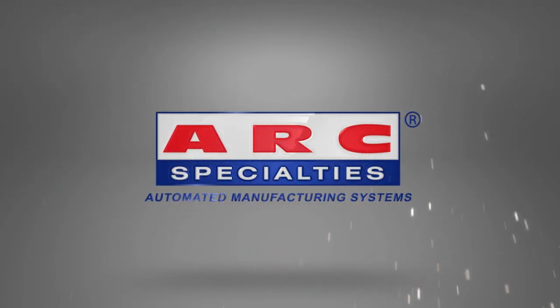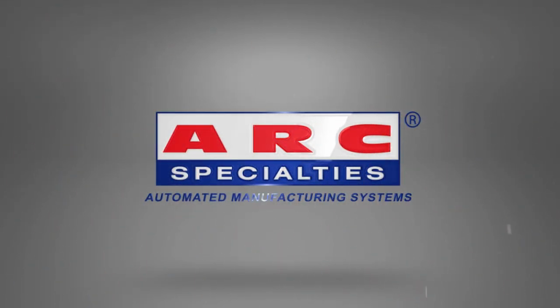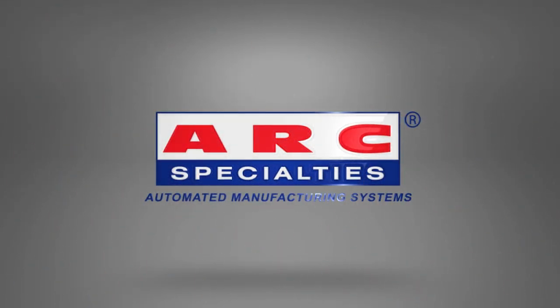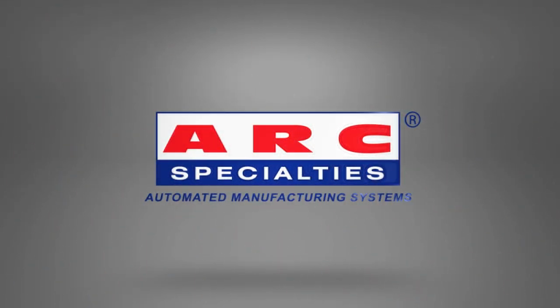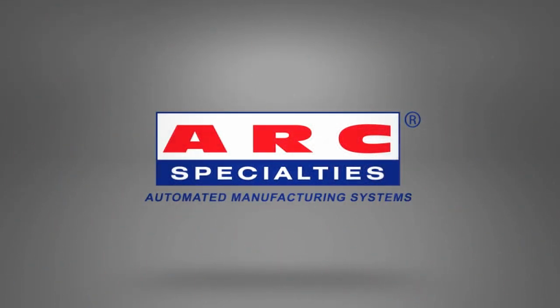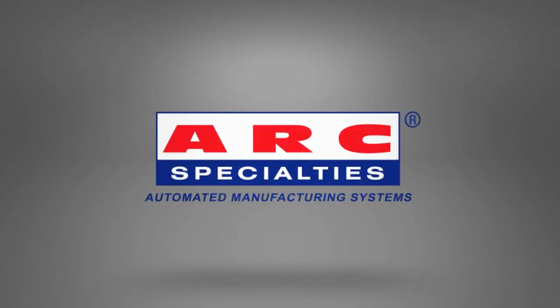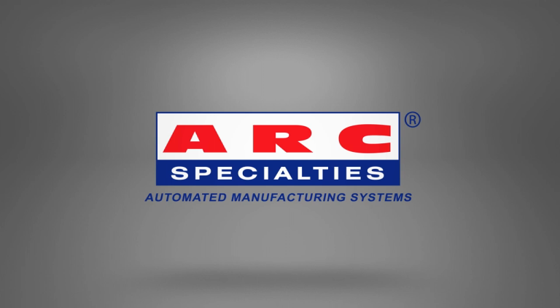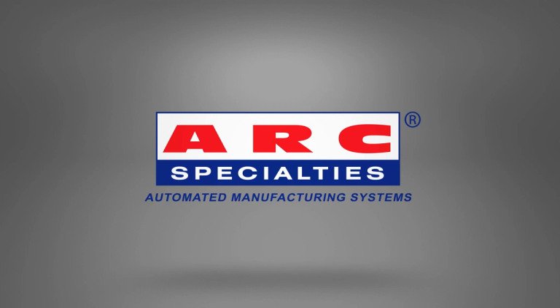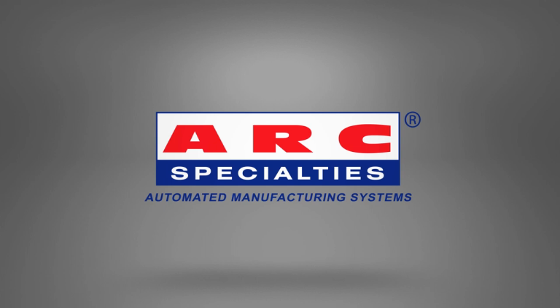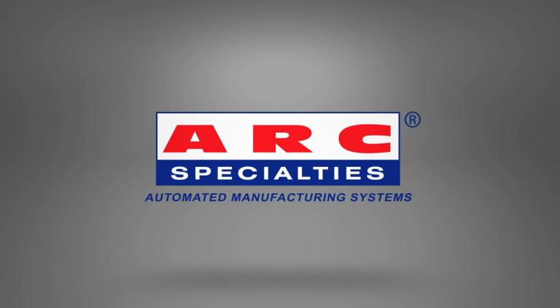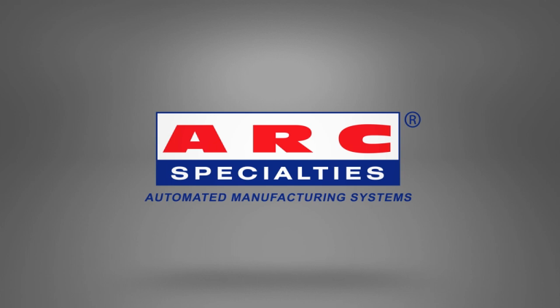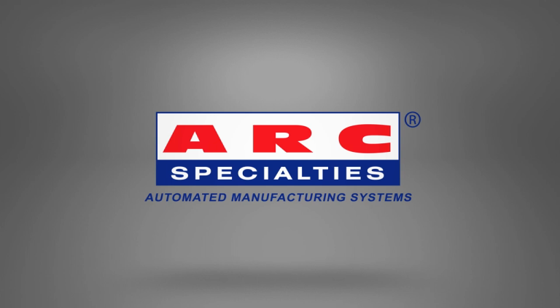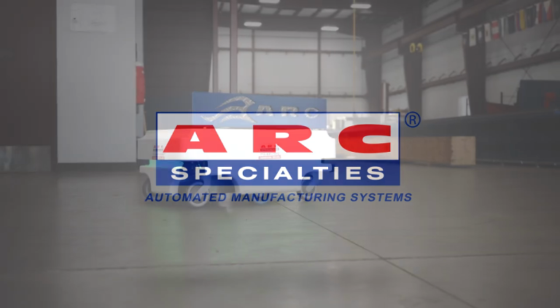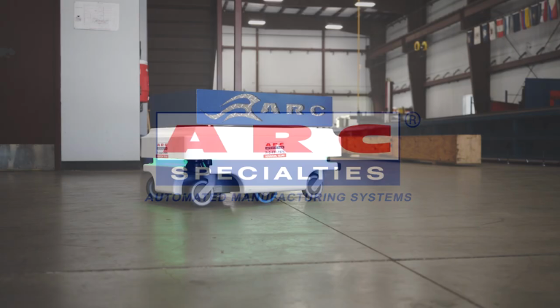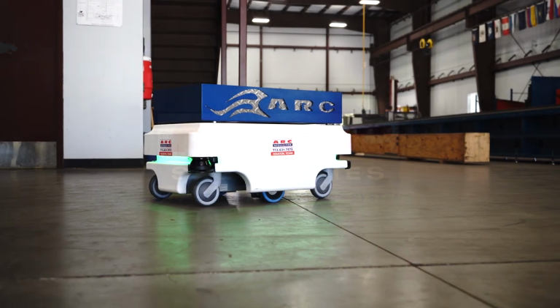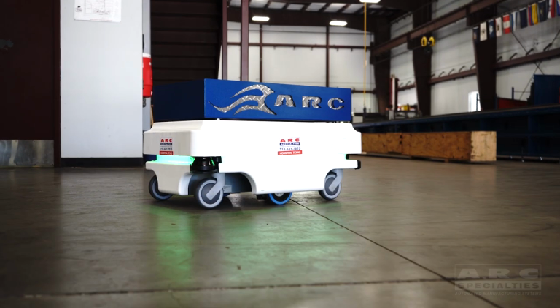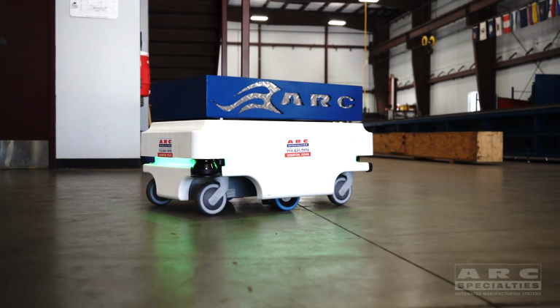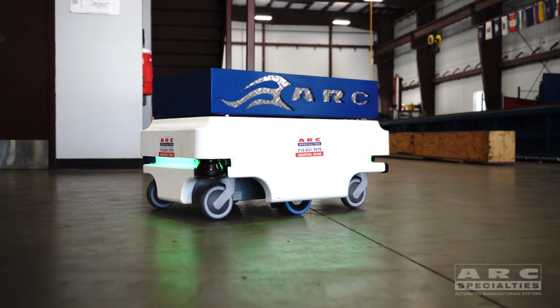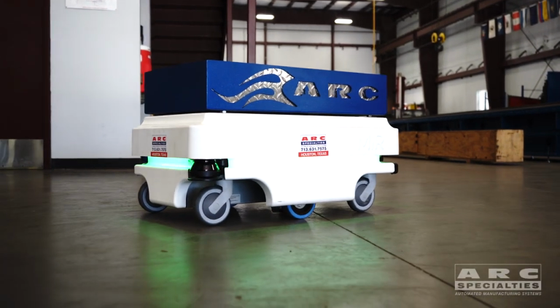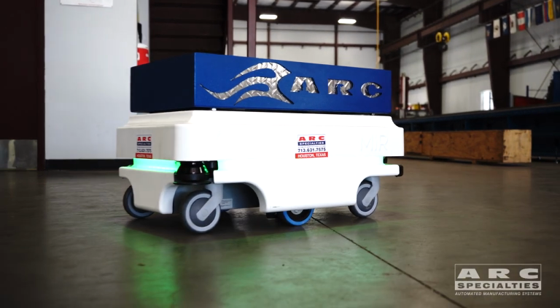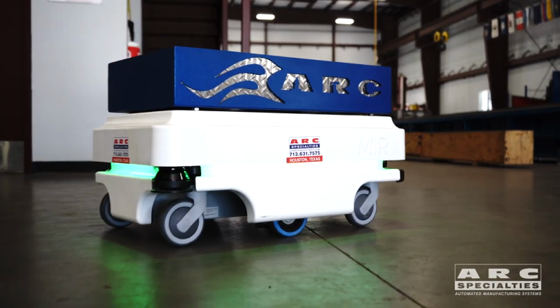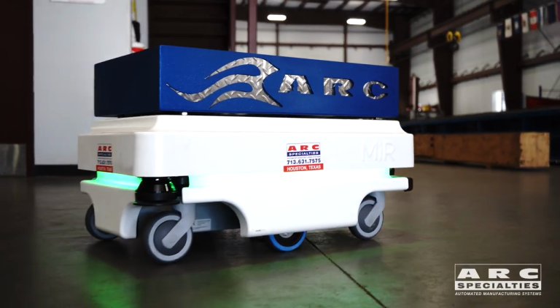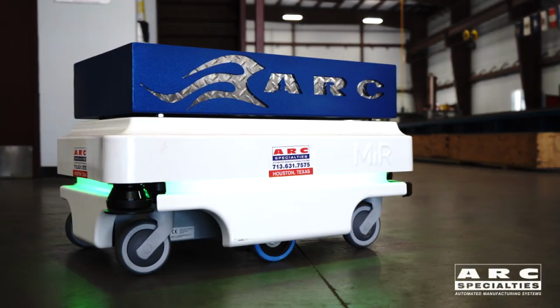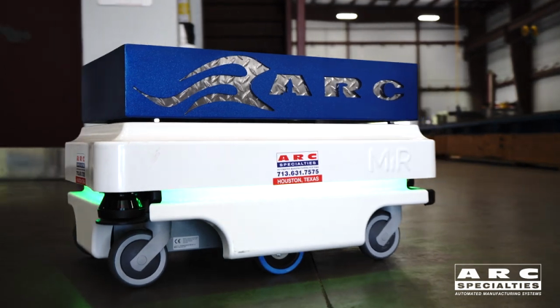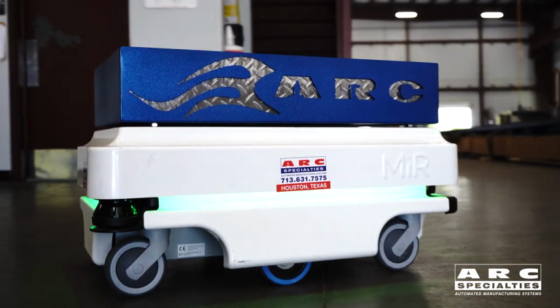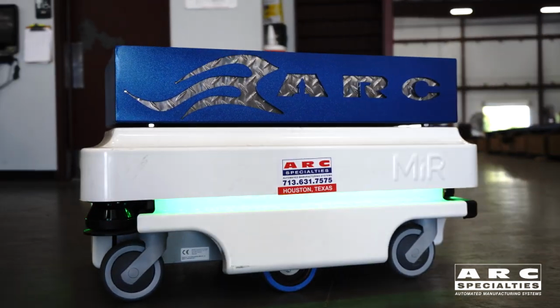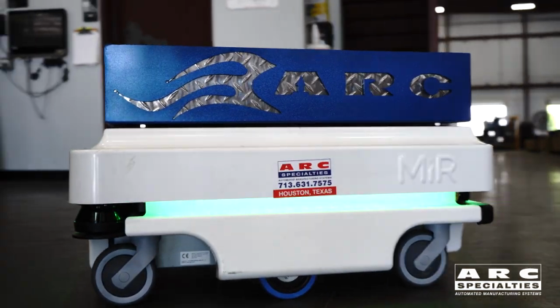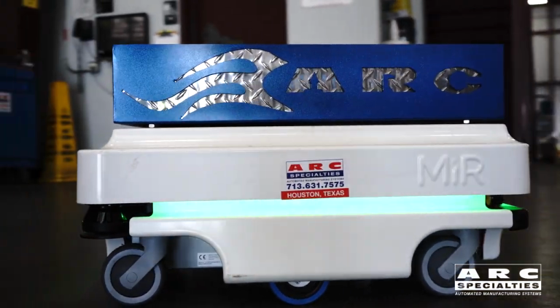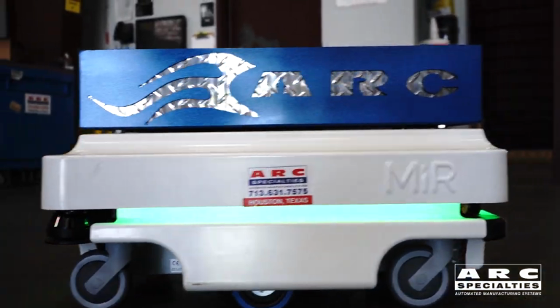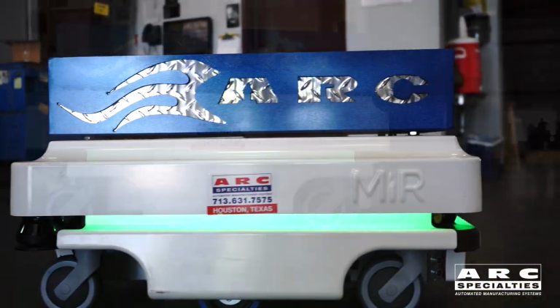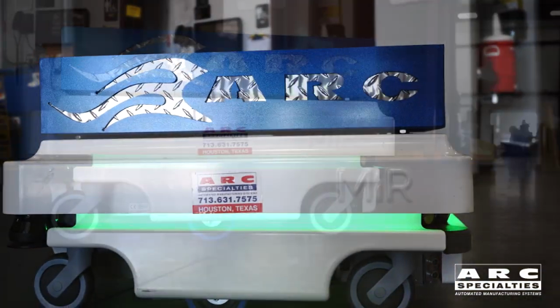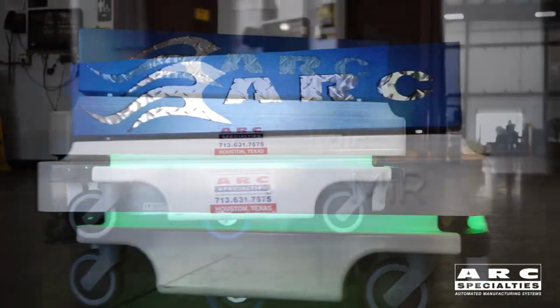Hello, this is Dan Alford with ARC Specialties. I'm here today with Brent Lindell. We're going to be demonstrating autonomous mobile robots. Brent's with MiR, the Mobile Industrial Robot company.